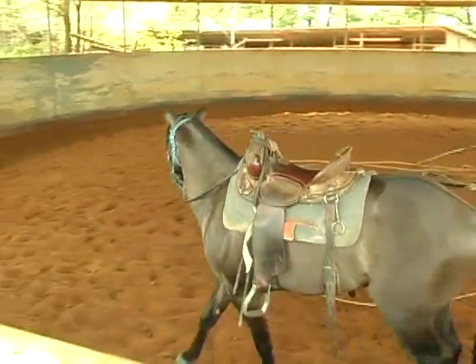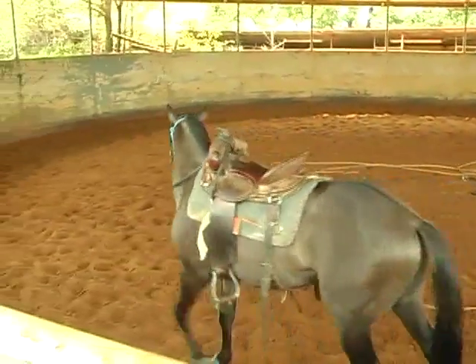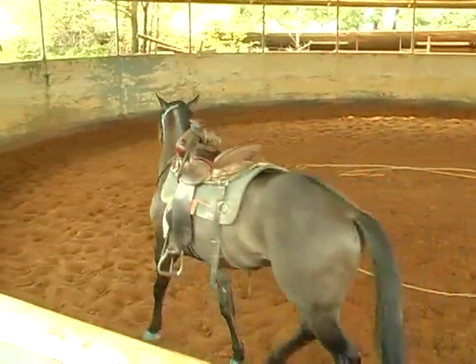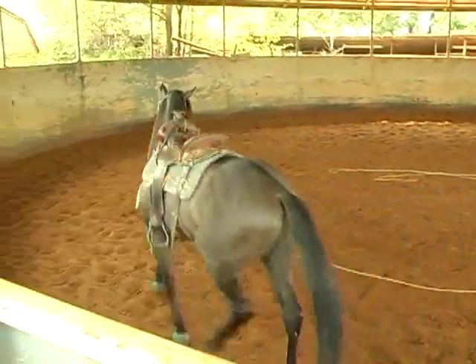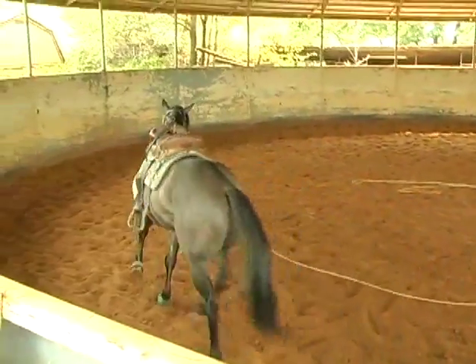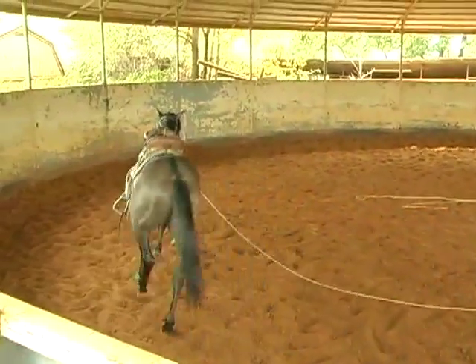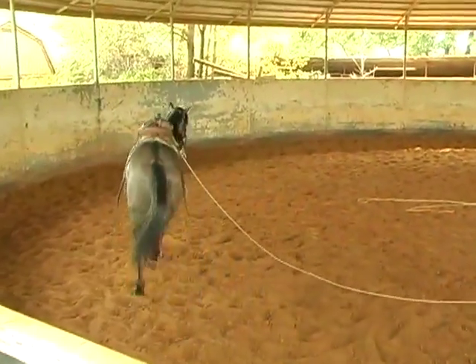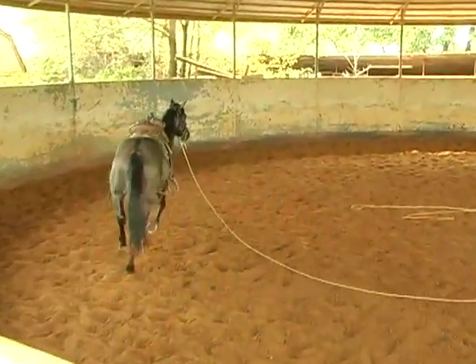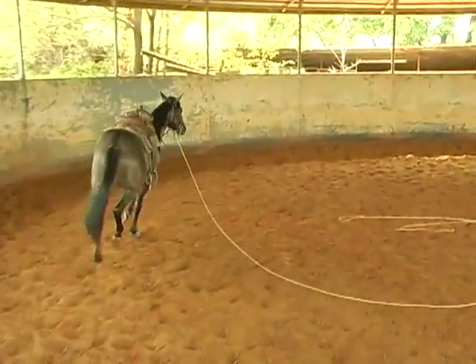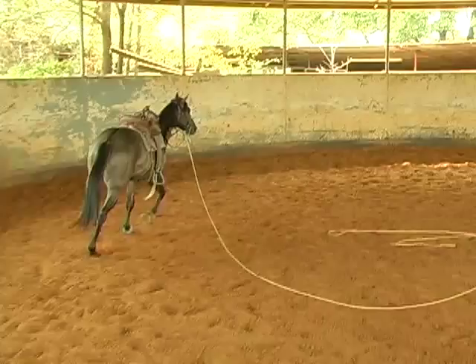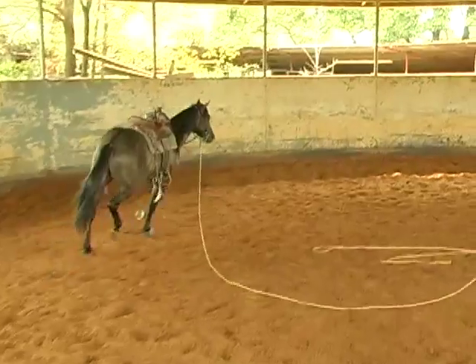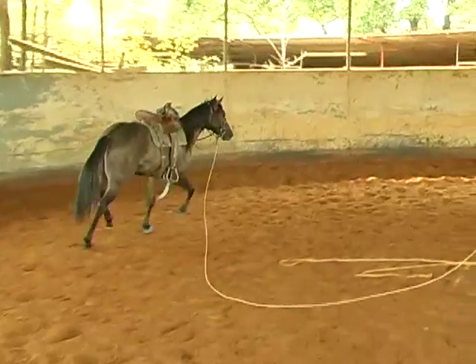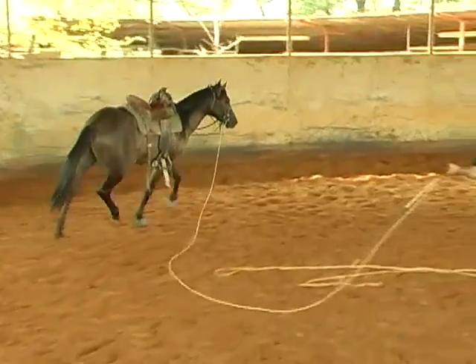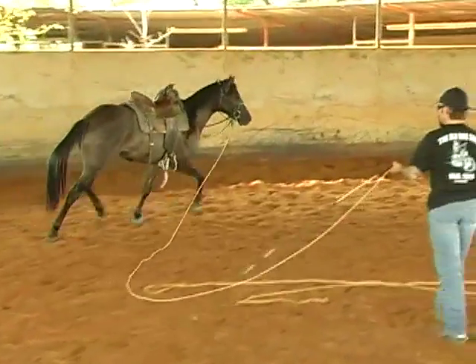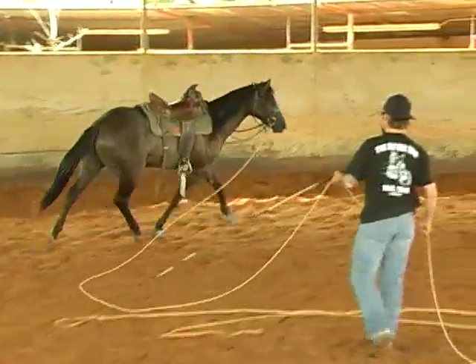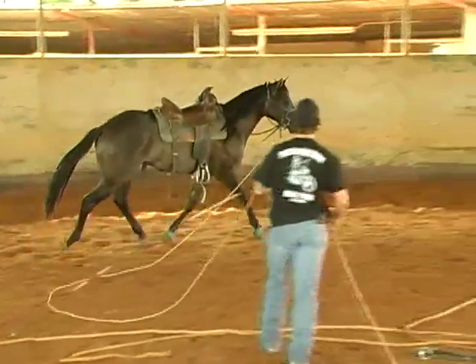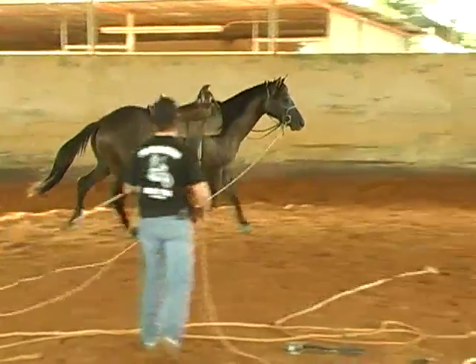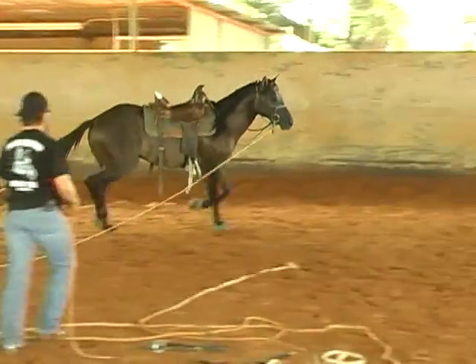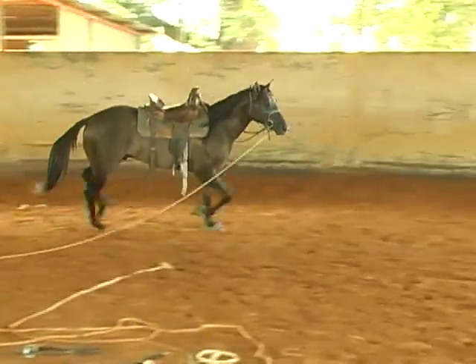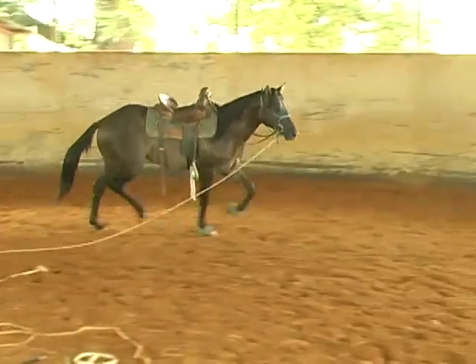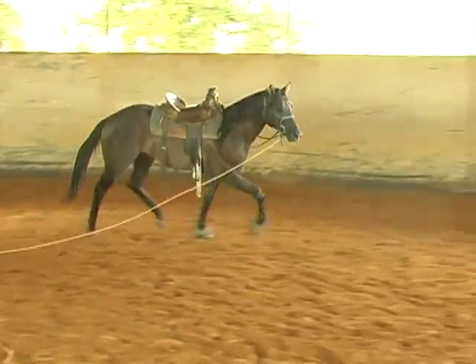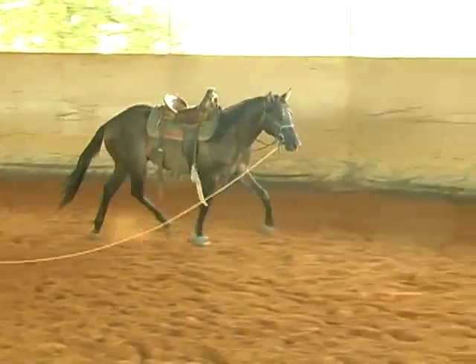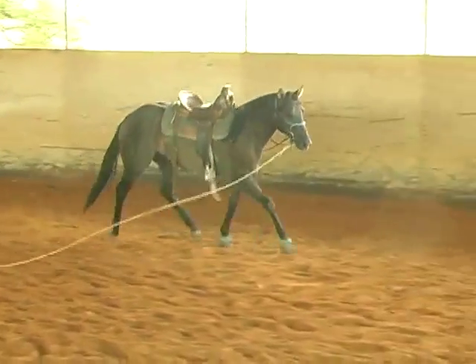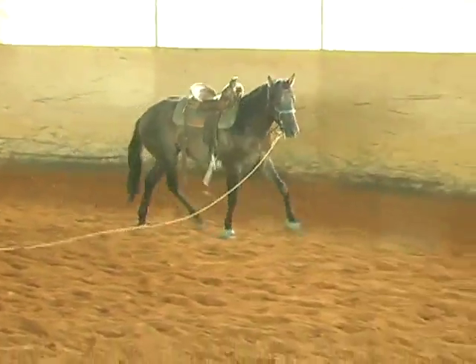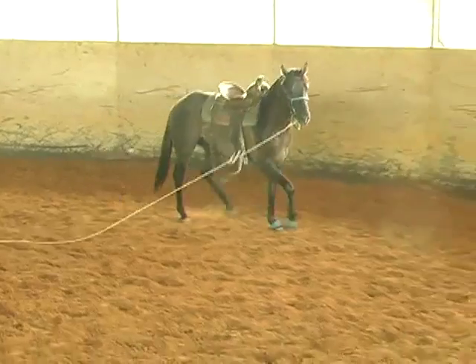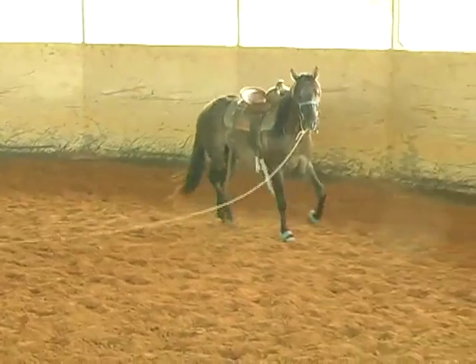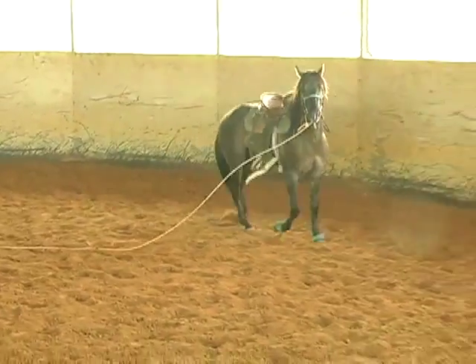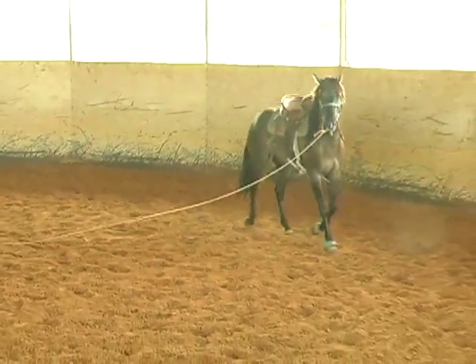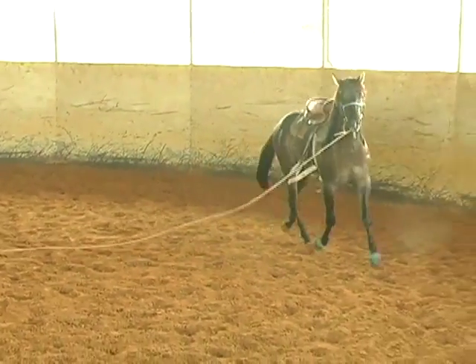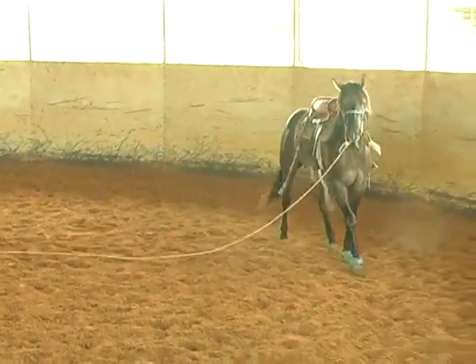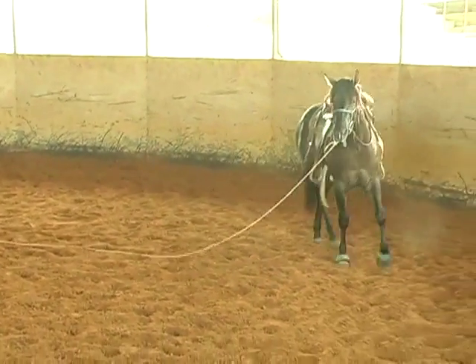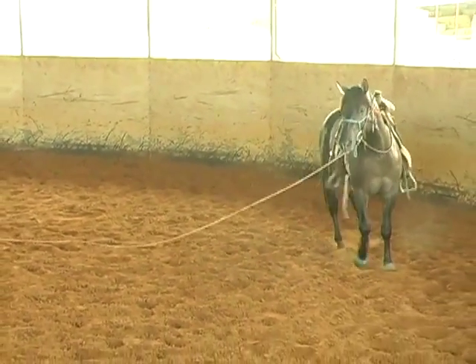If he didn't turn, I would slowly increase the pressure where I may end up reaching up there and just tapping him on the shoulder with it. But he's paying attention to it pretty good.